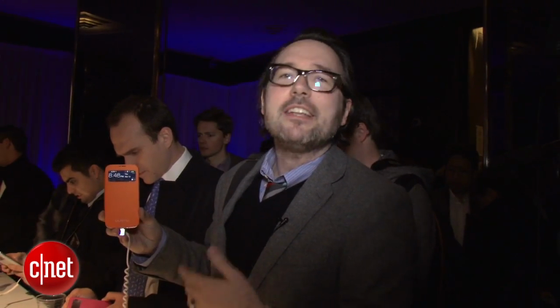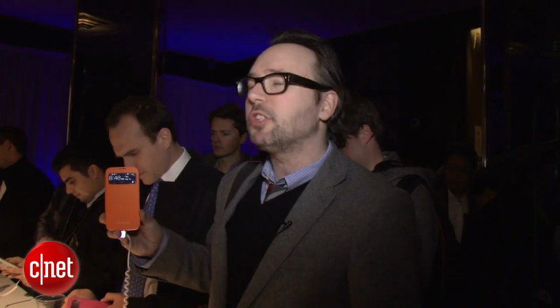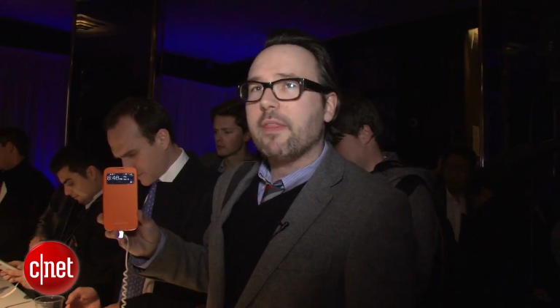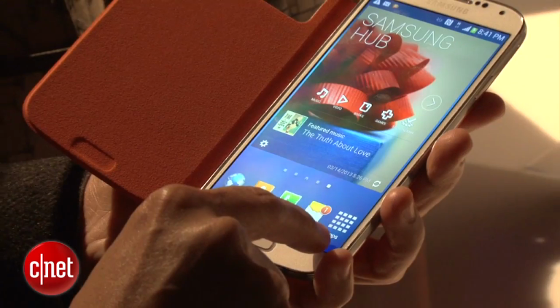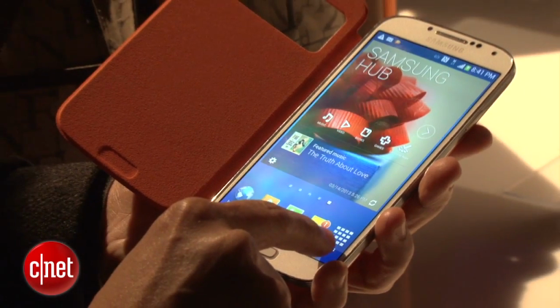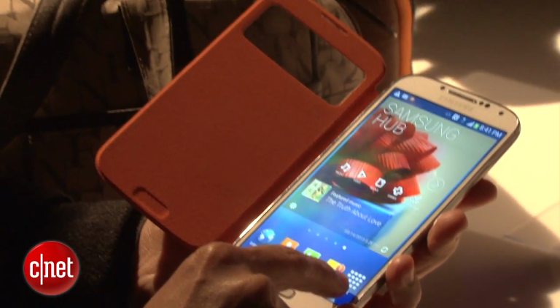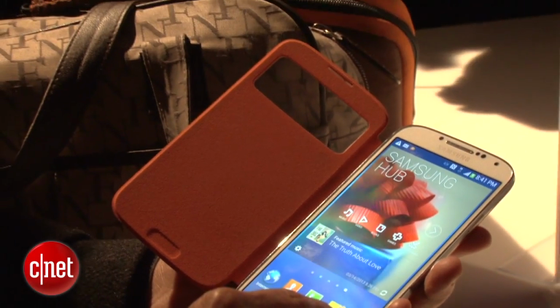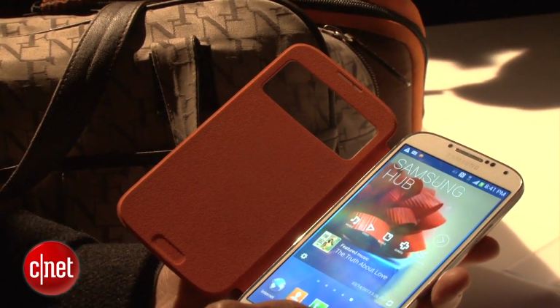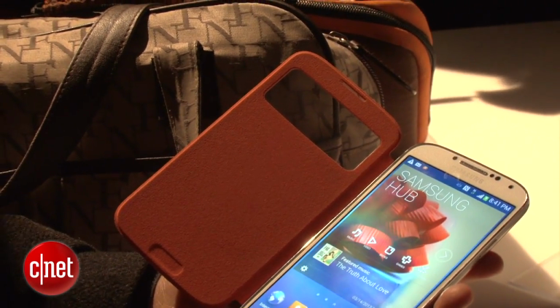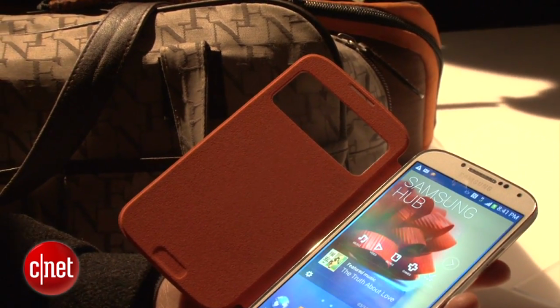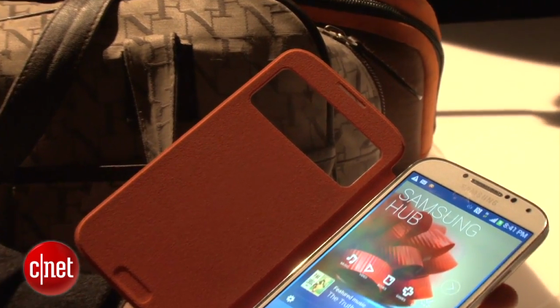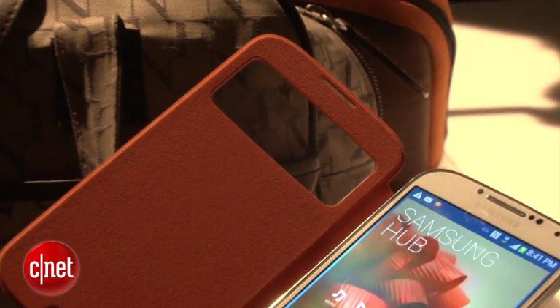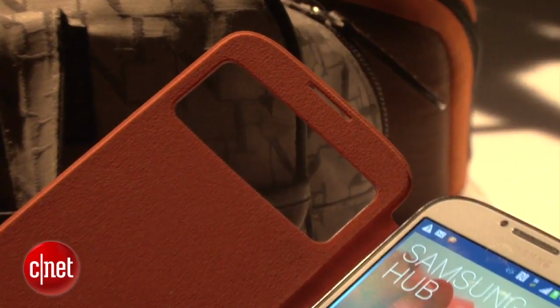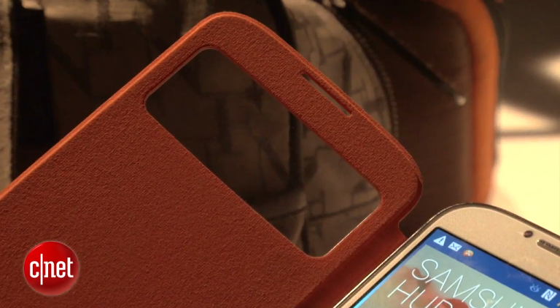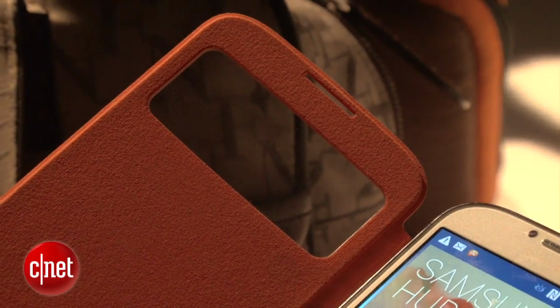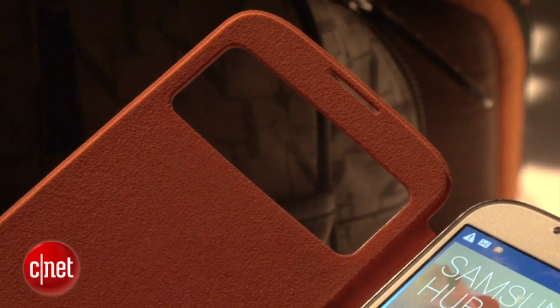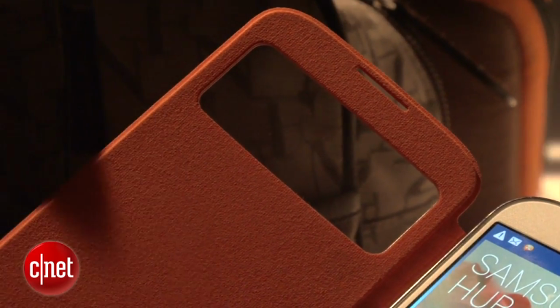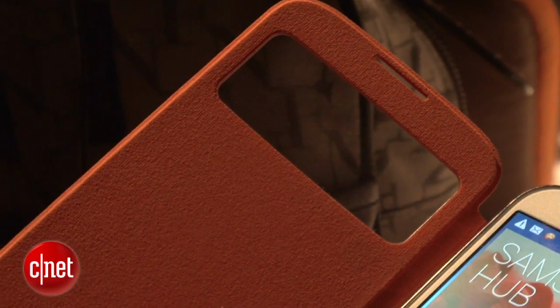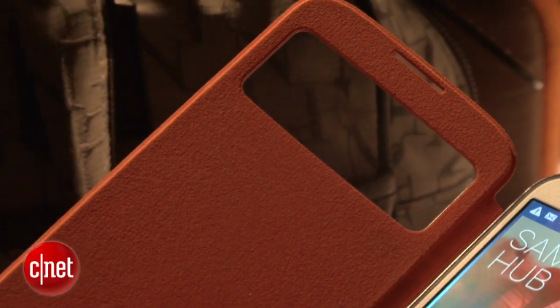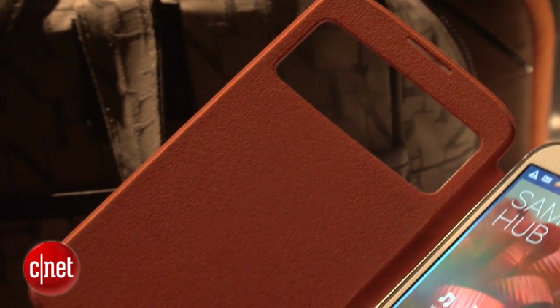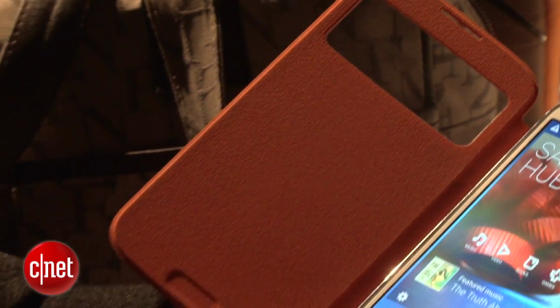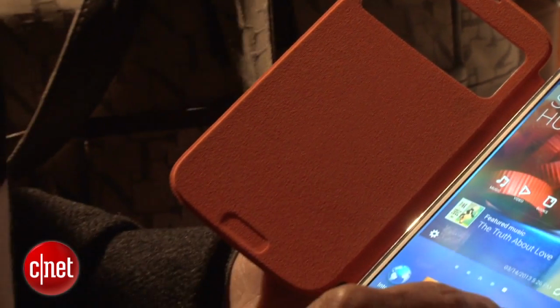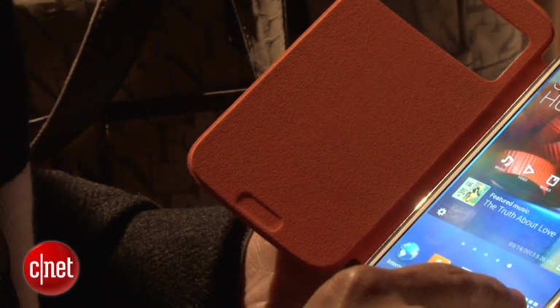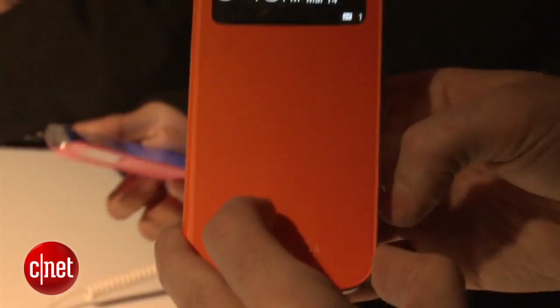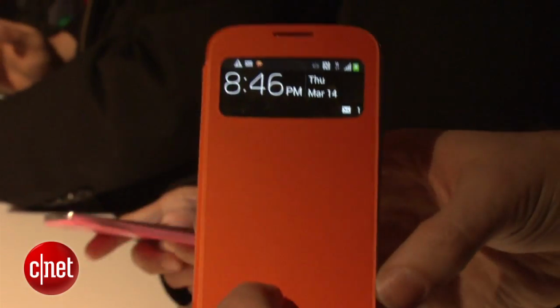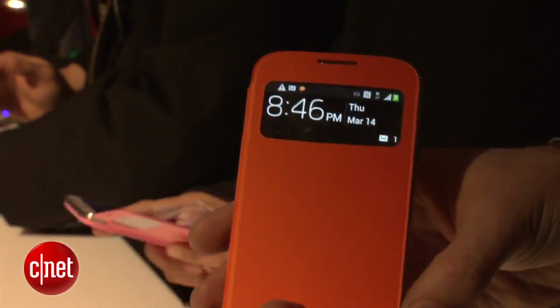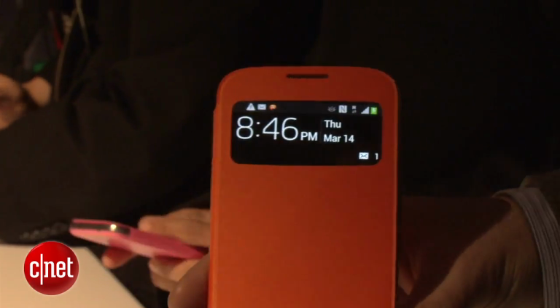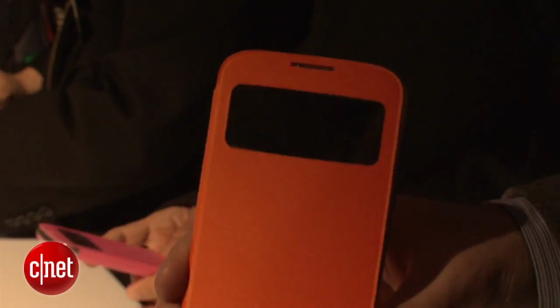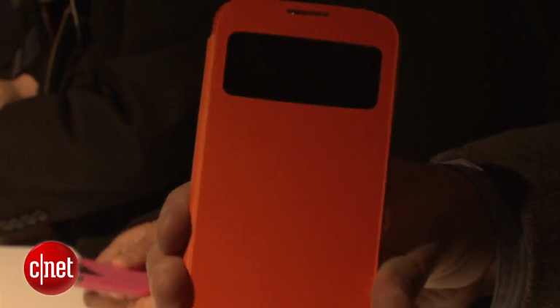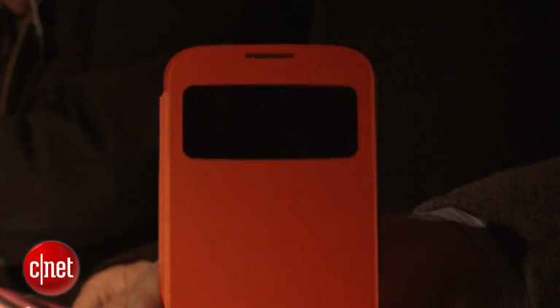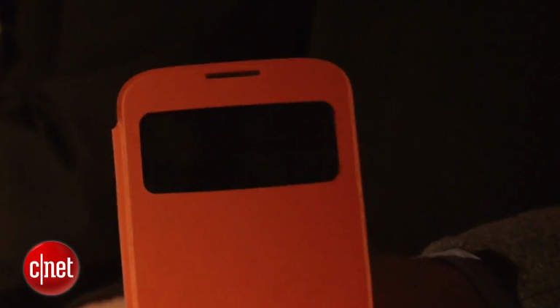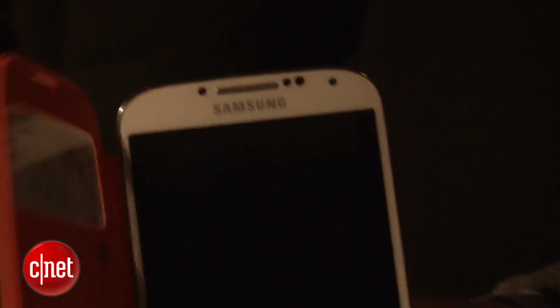It's not the most important thing in the world, but if you're one of those people like me who's always taking your phone out of your pocket and opening up the cover to see what new information has shown up, this is a quick way to get a look at that without actually having to flip the cover open.